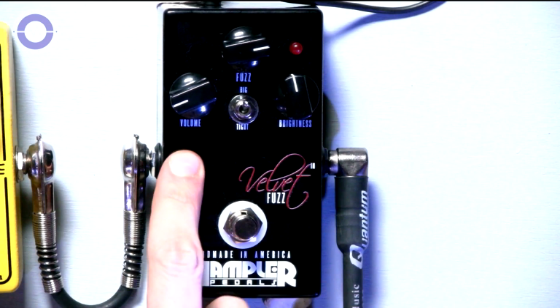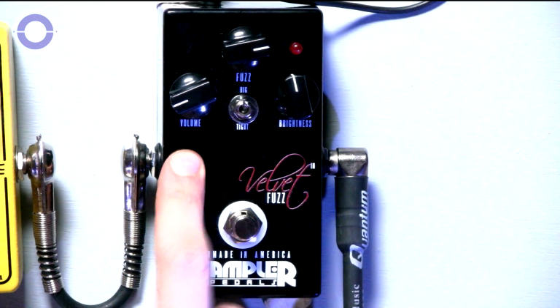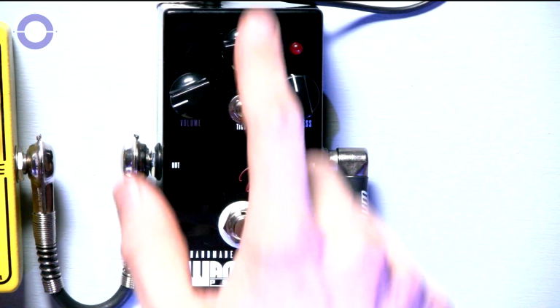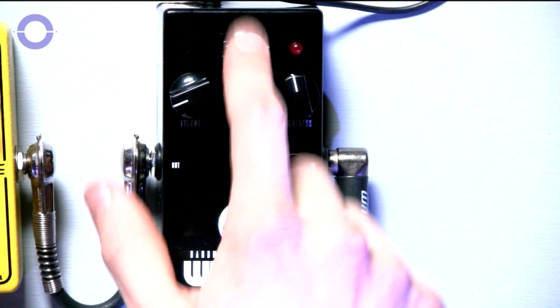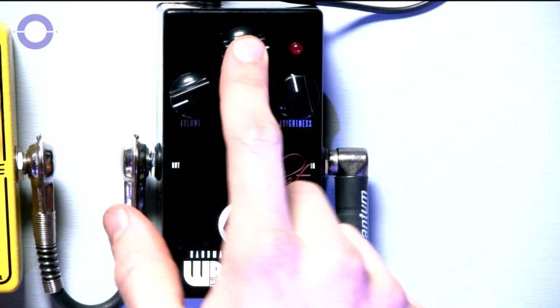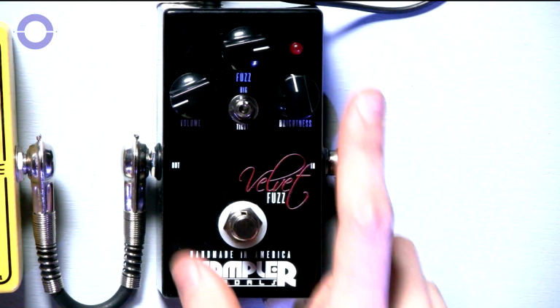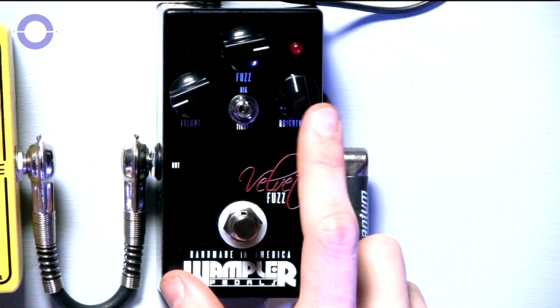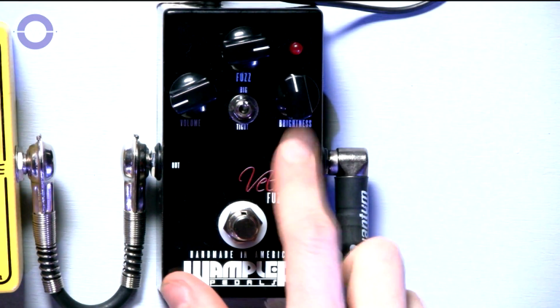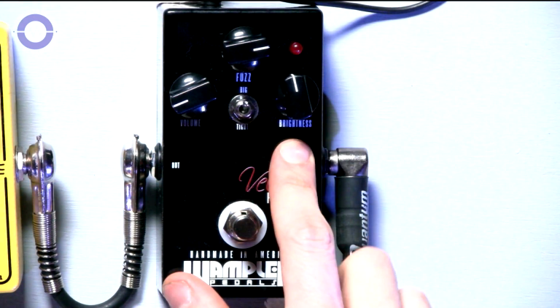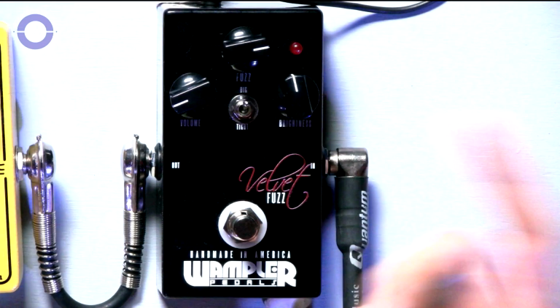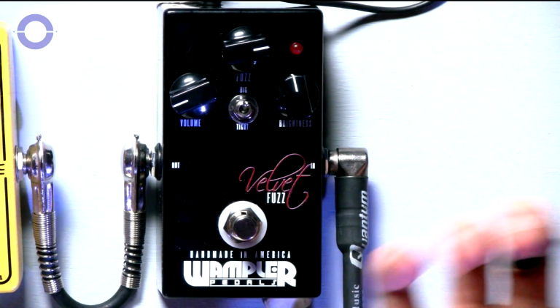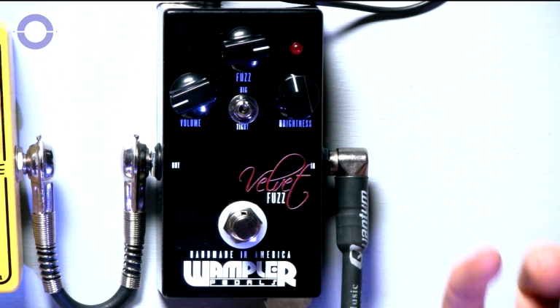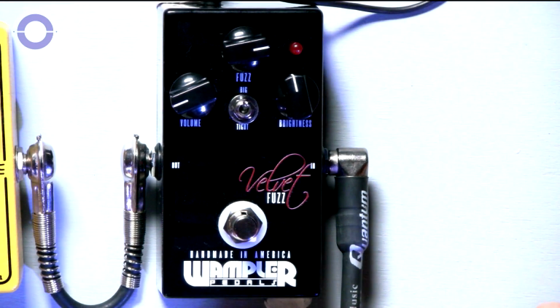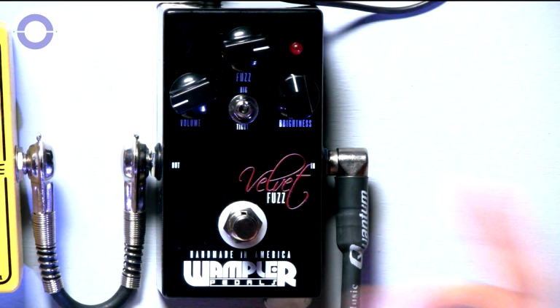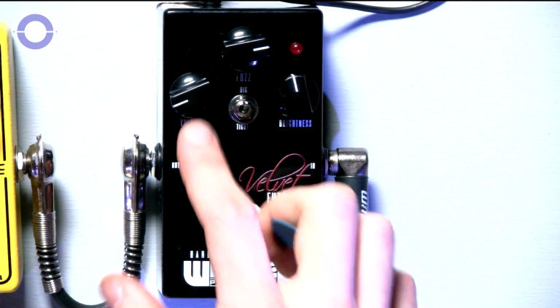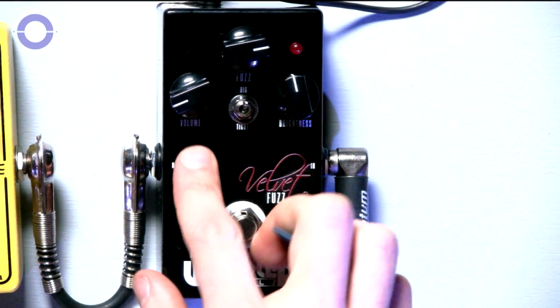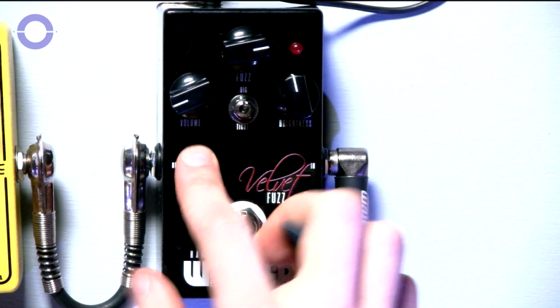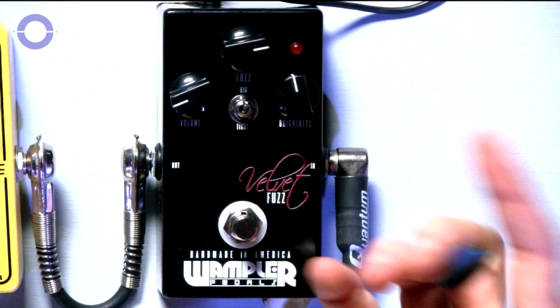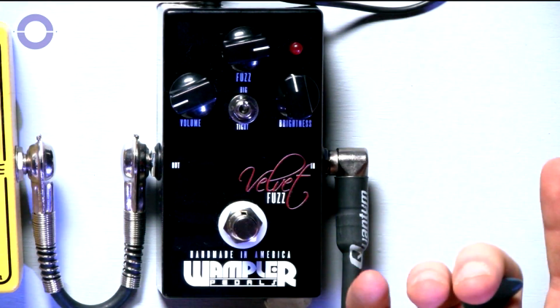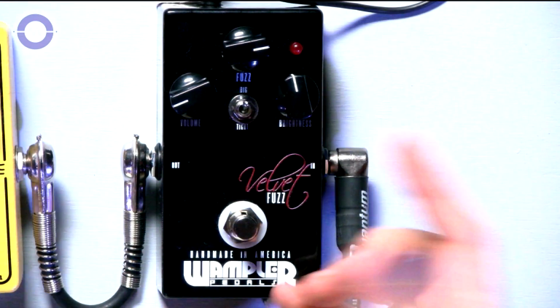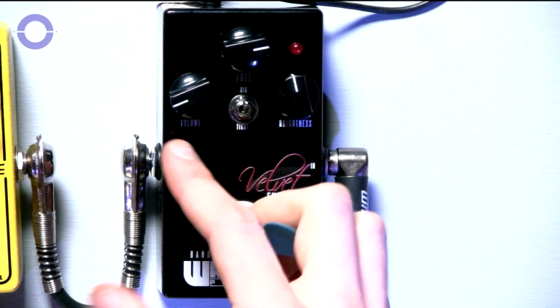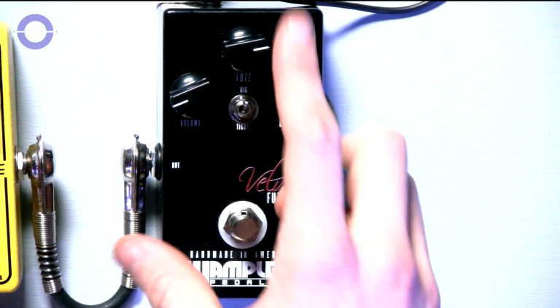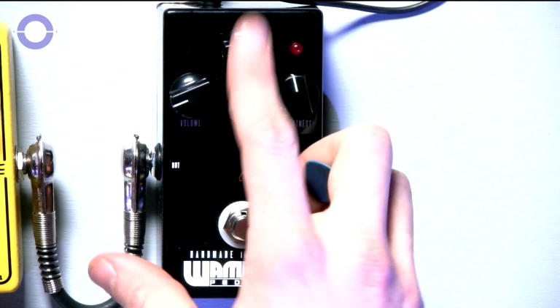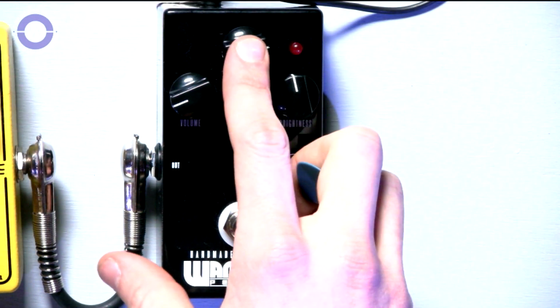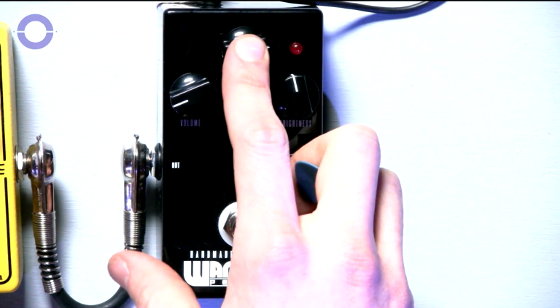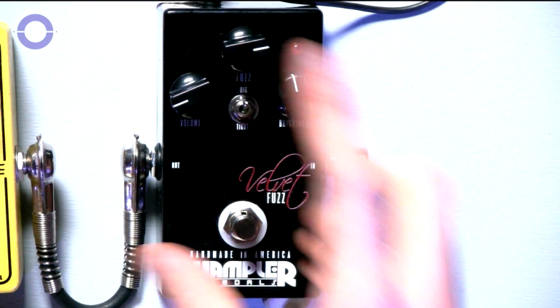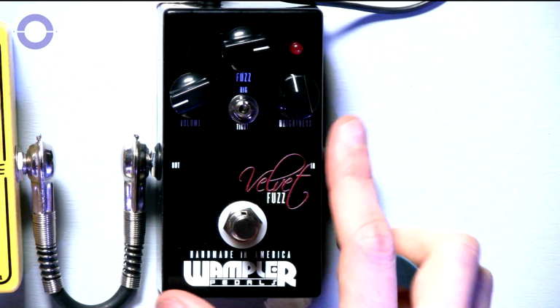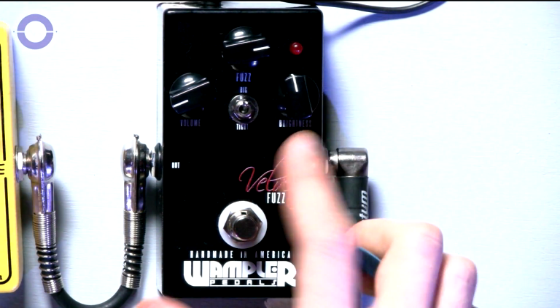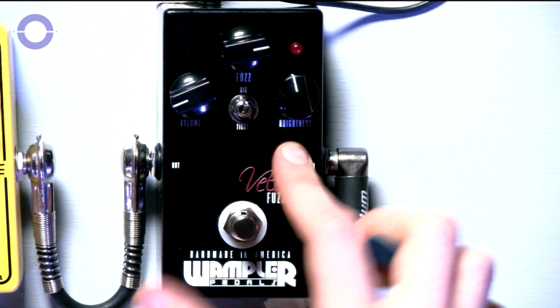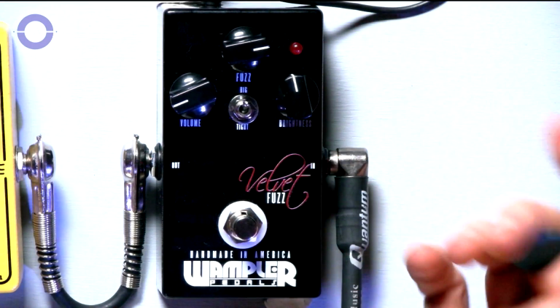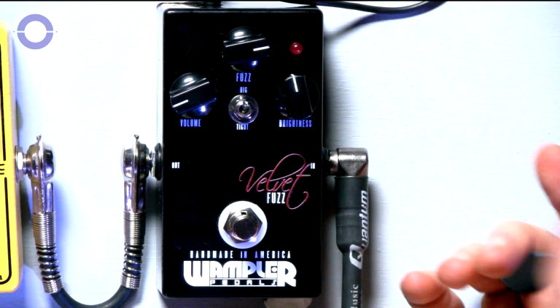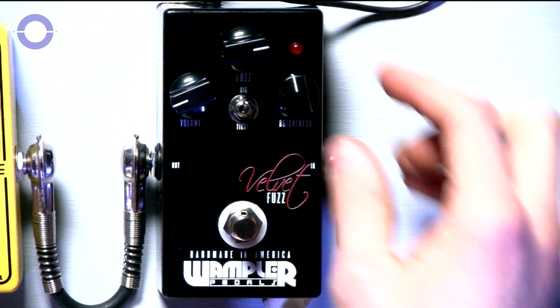Volume, Fuzz and Brightness — fairly self-explanatory. Volume: more volume, less volume. Fuzz: more or less fuzz. Brightness: more or less brightness.